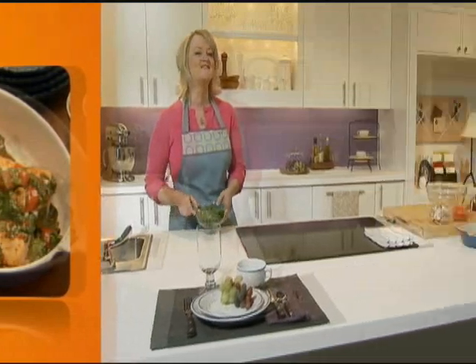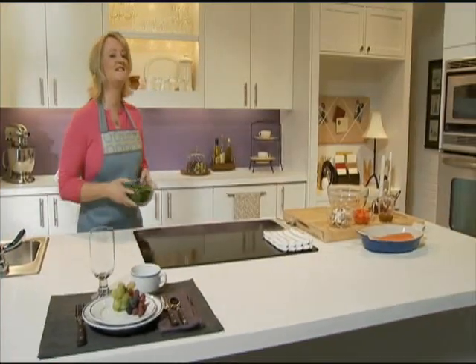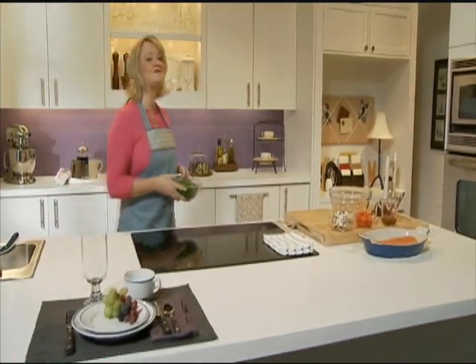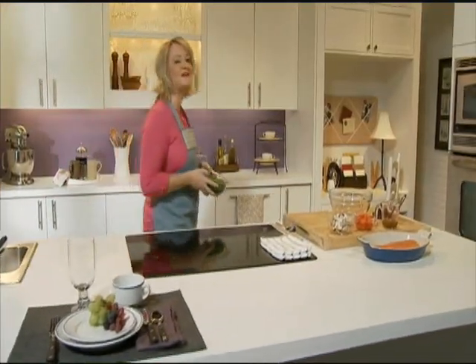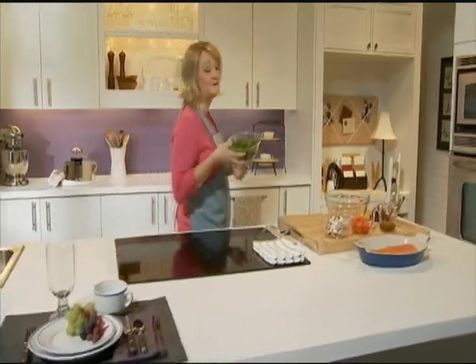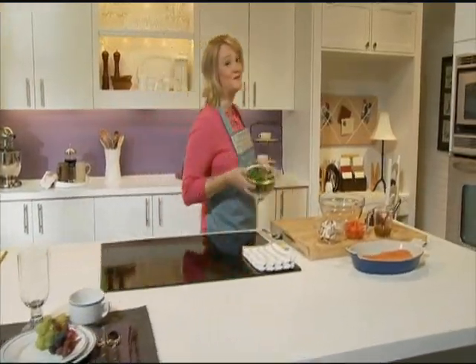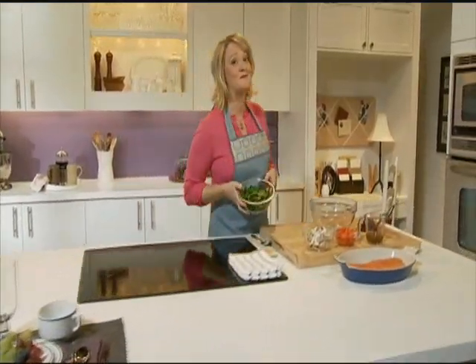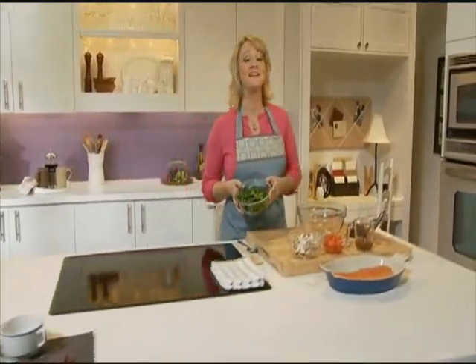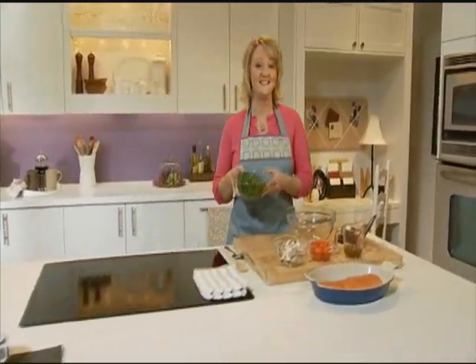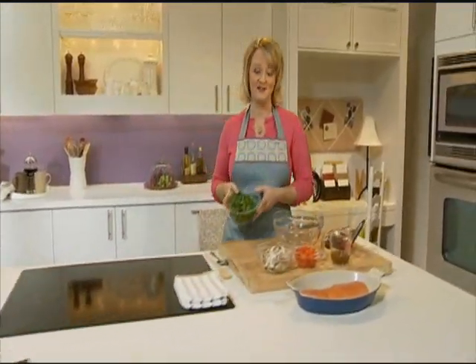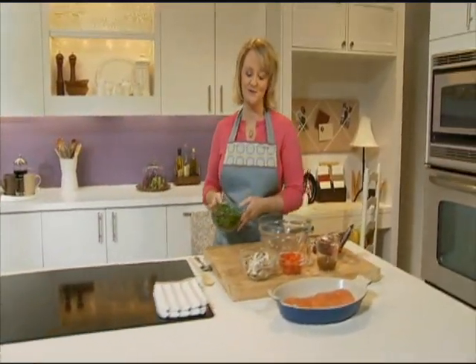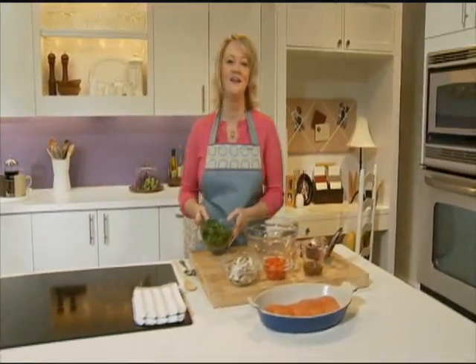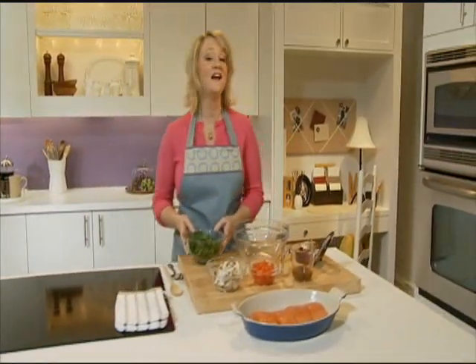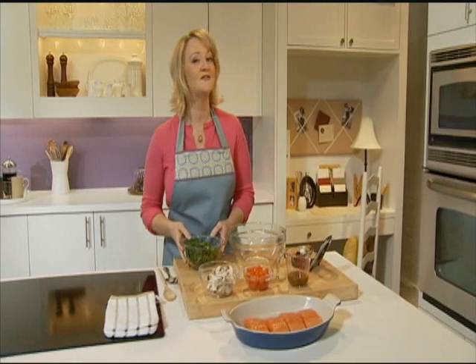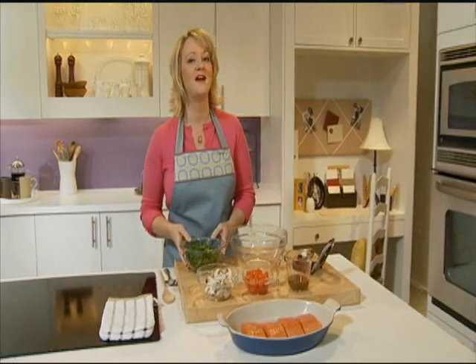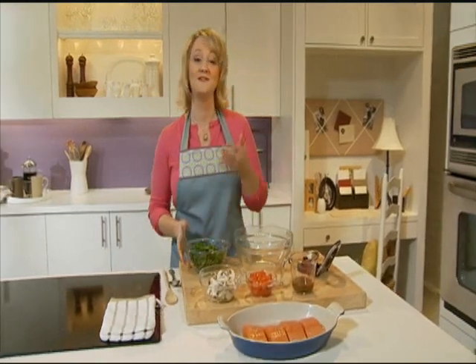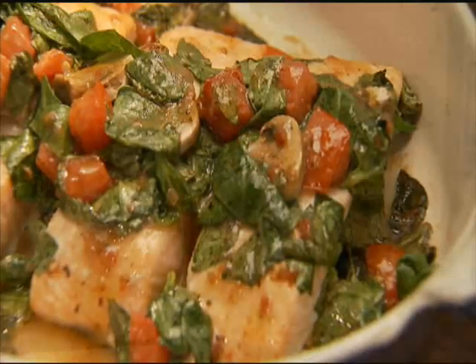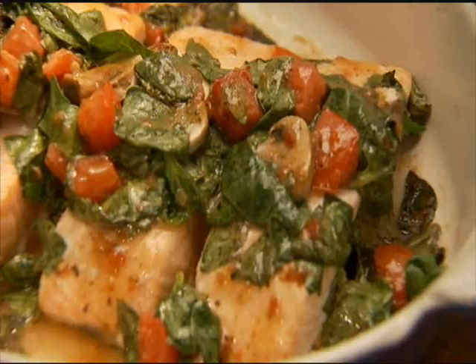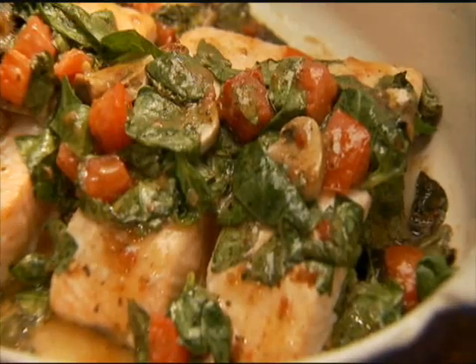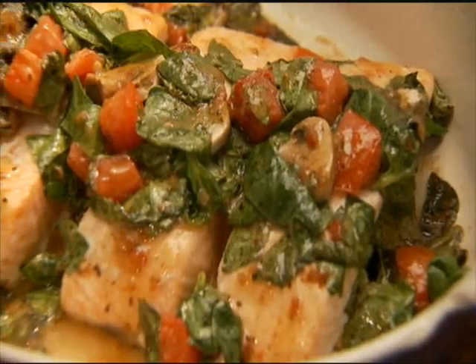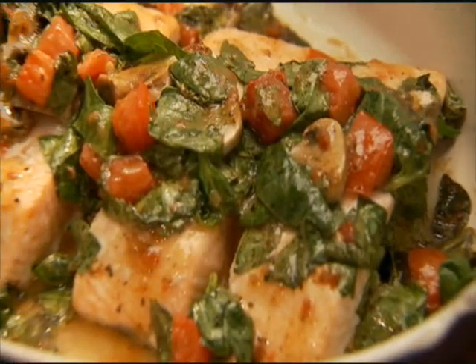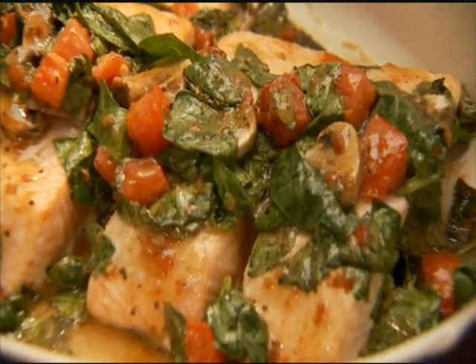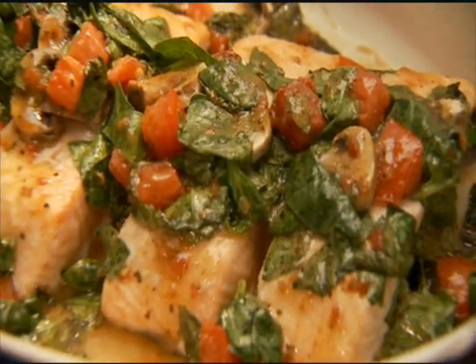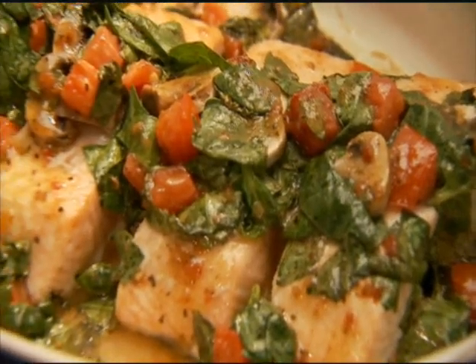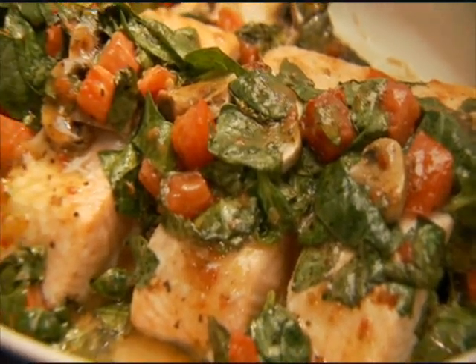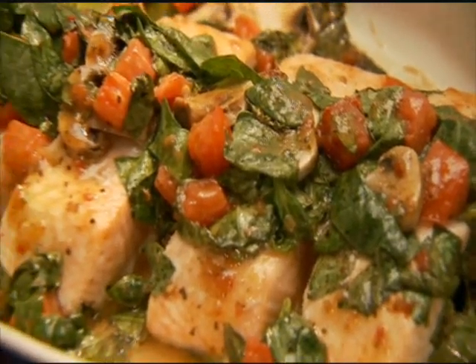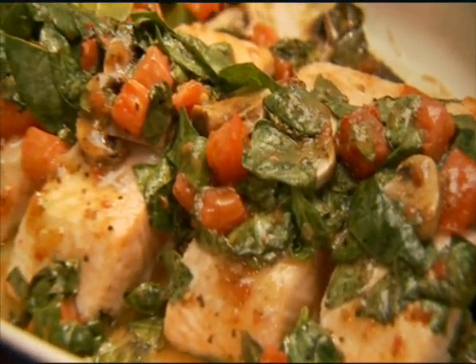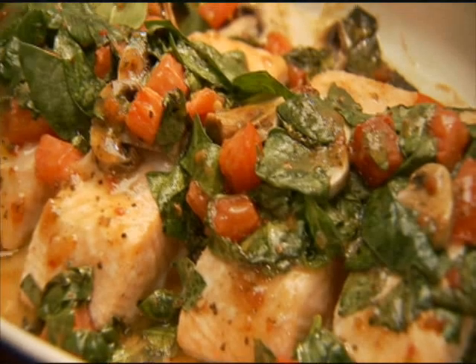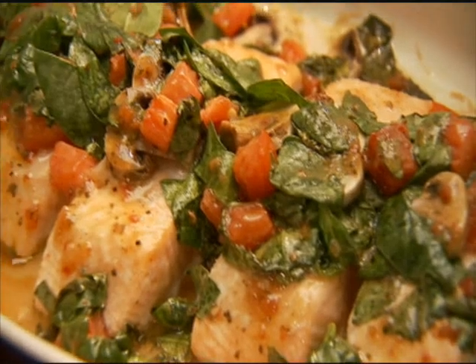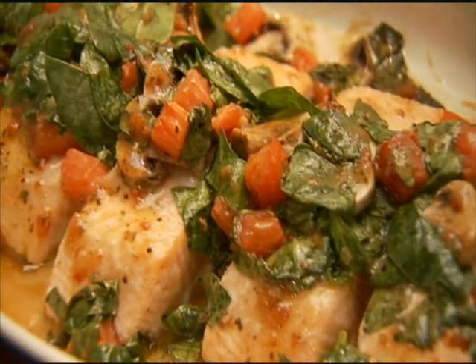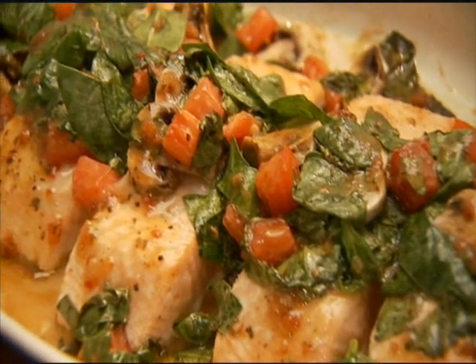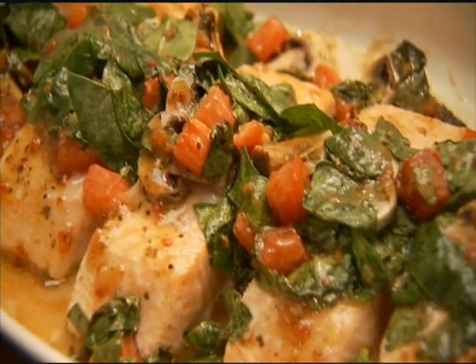Doesn't baked salmon with tomatoes, spinach, and mushrooms sound like a tasty dinnertime option? It's a high source of vitamin A, so it's good for you. And it's filled with delicious ingredients, so it tastes great. And did I mention? It only takes 10 minutes to prepare.